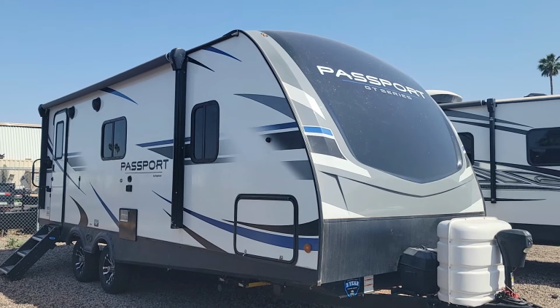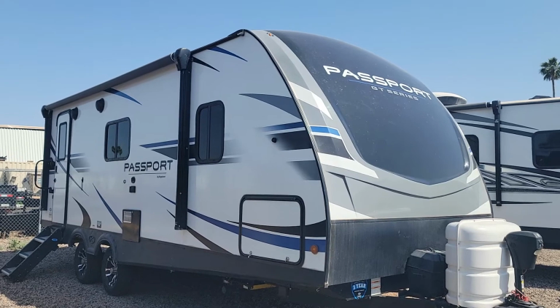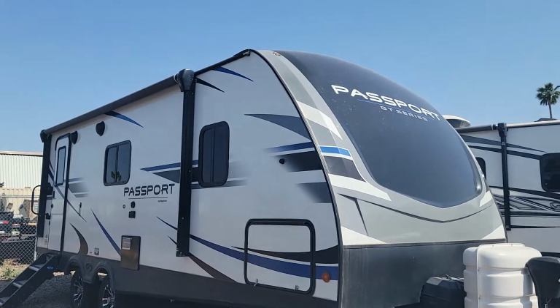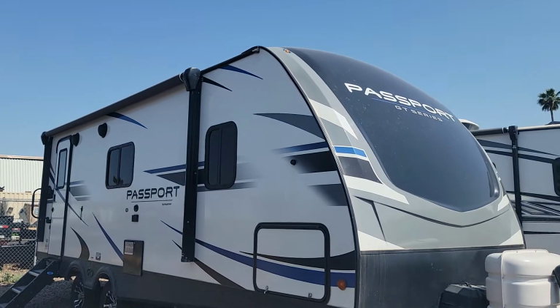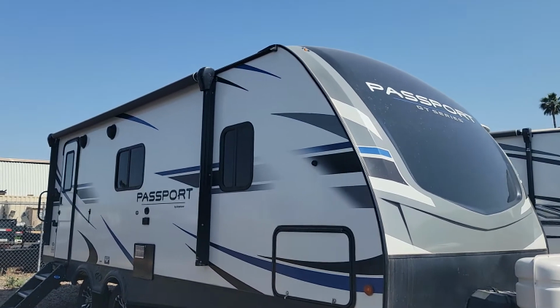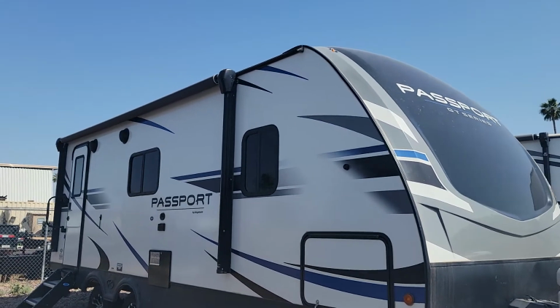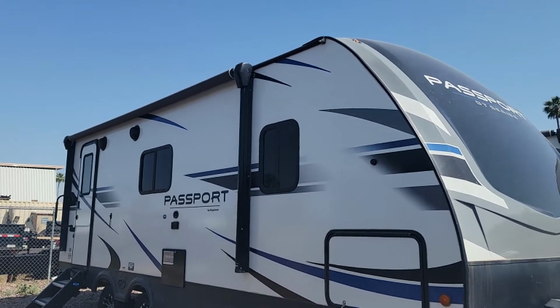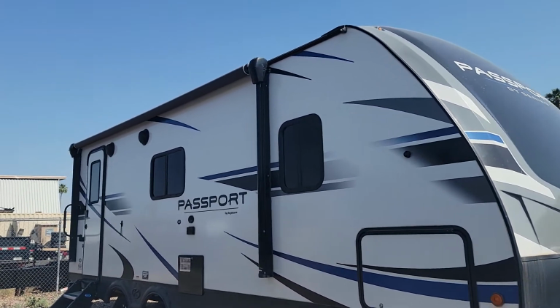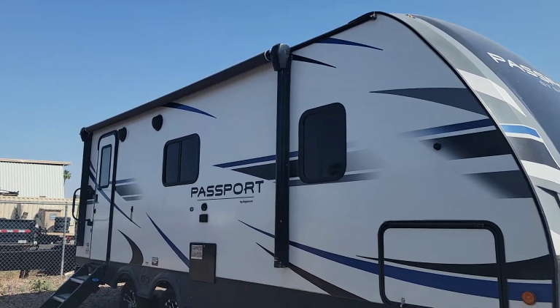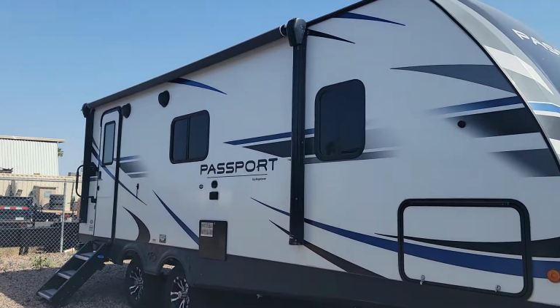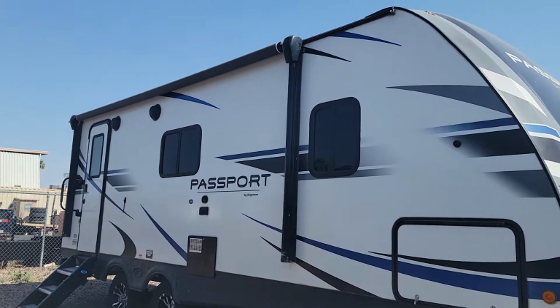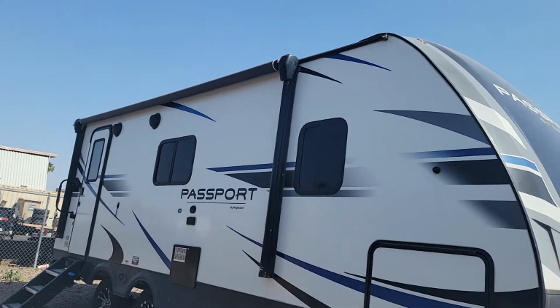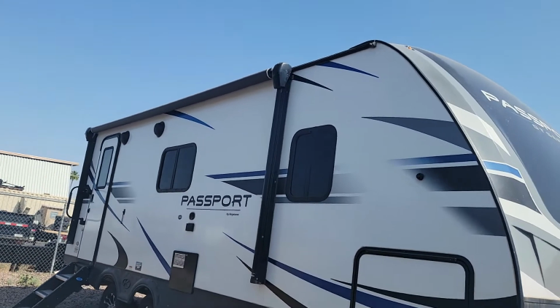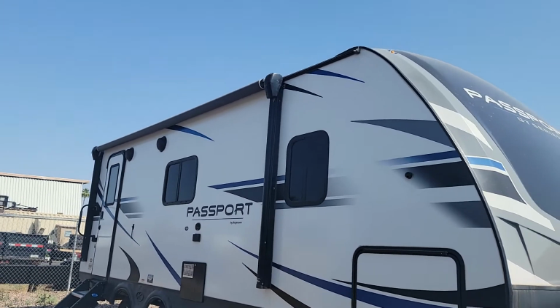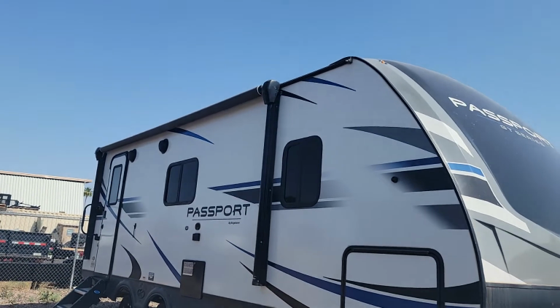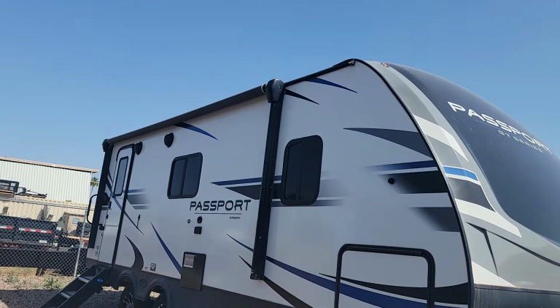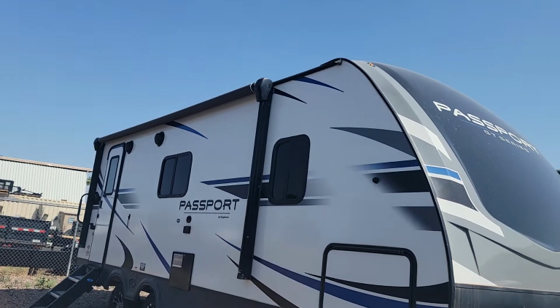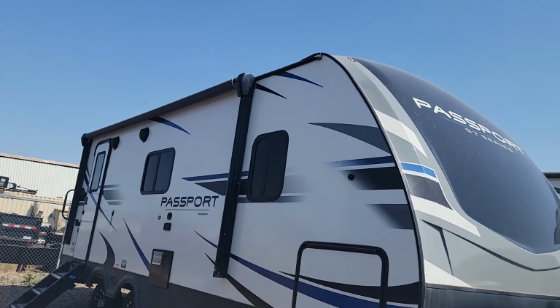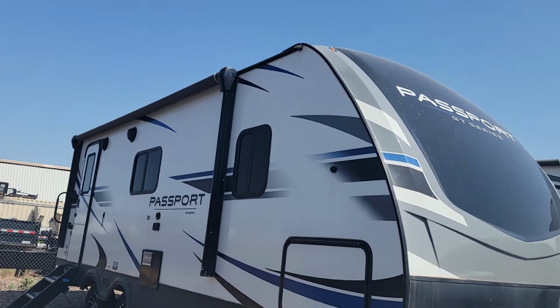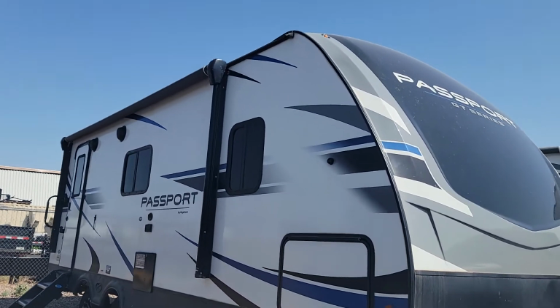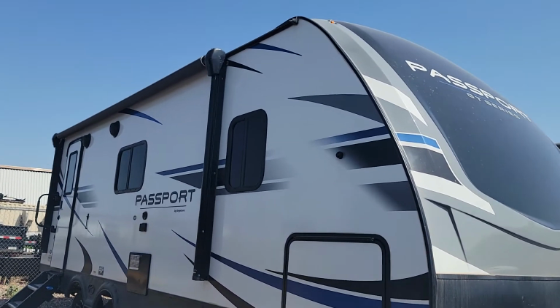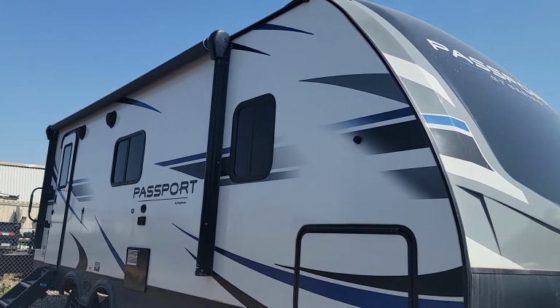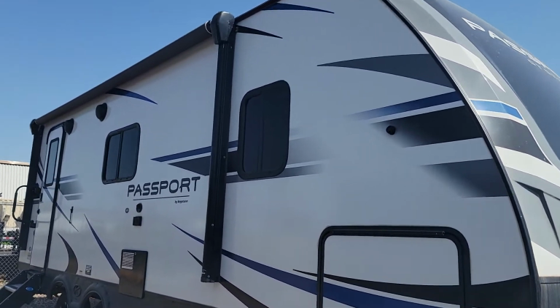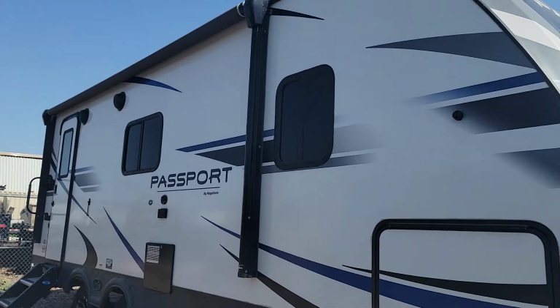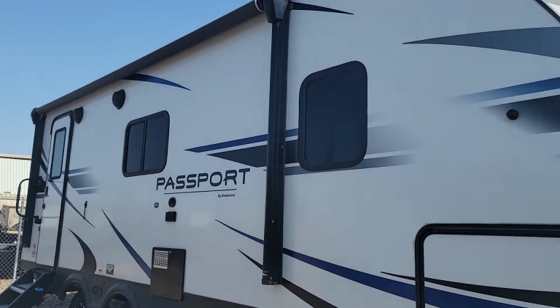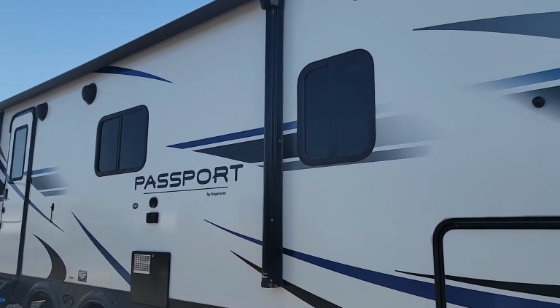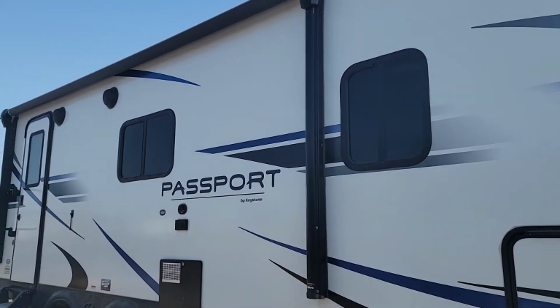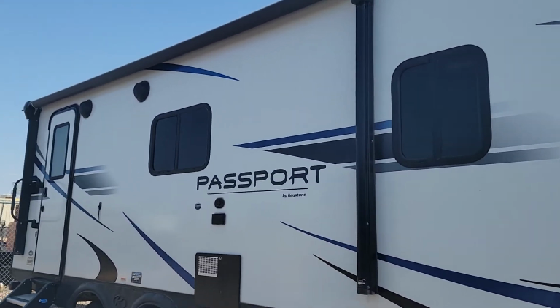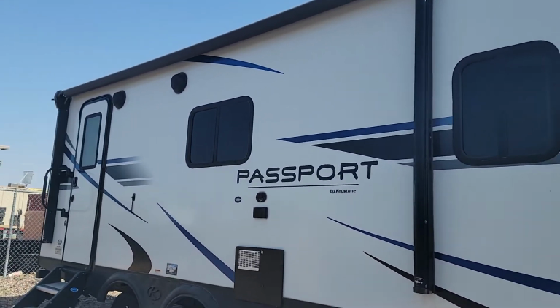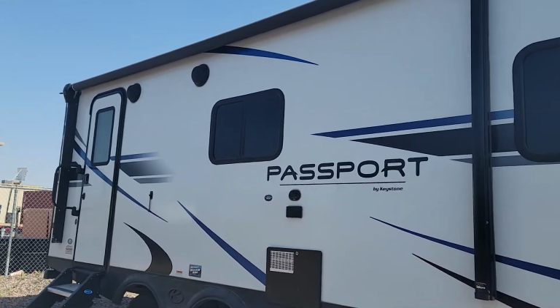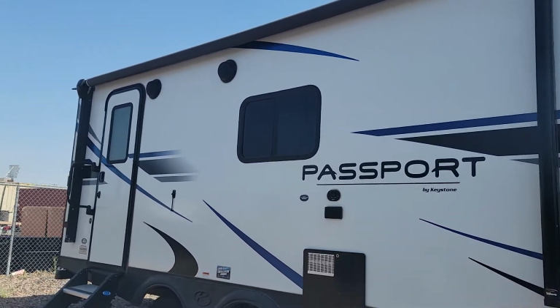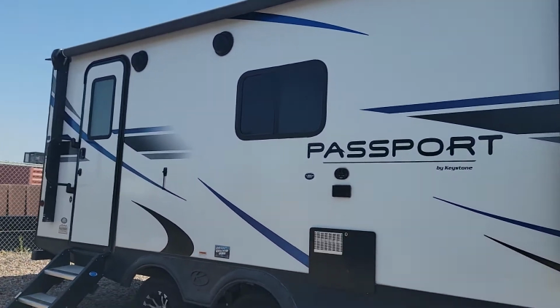Hey, what's up you guys? It's Taylor at Cassone's RV here in Mesa, Arizona. In front of me we have a Keystone Passport. This is the GT series and I'm going to get the model number here for you in a second by the door.